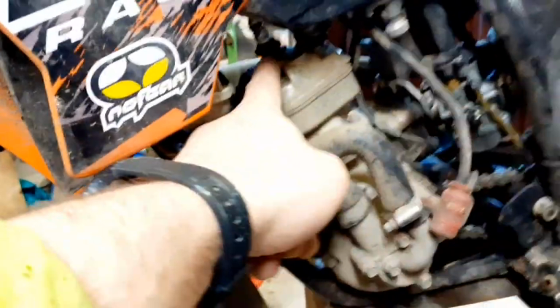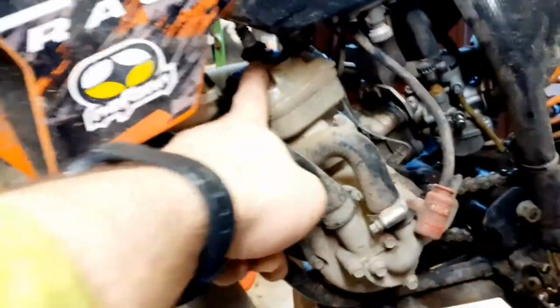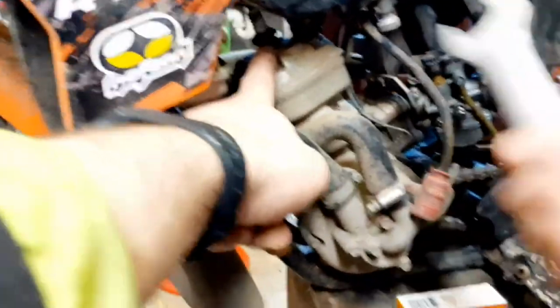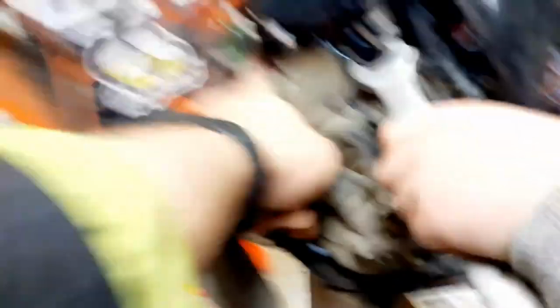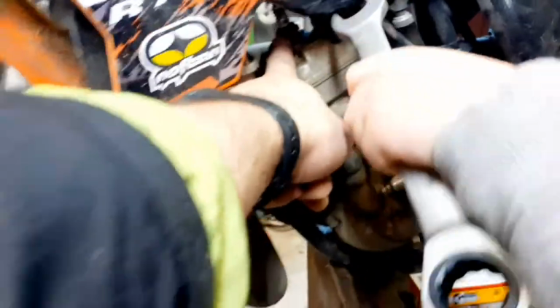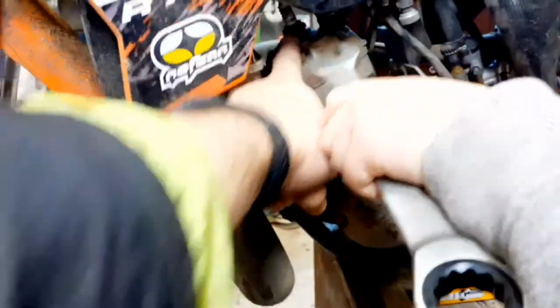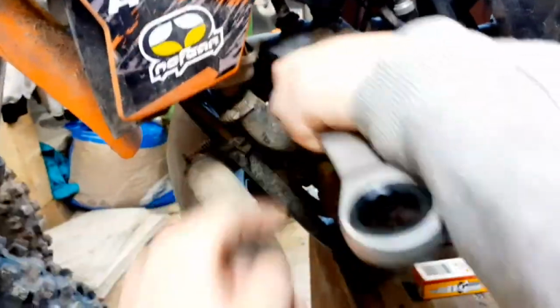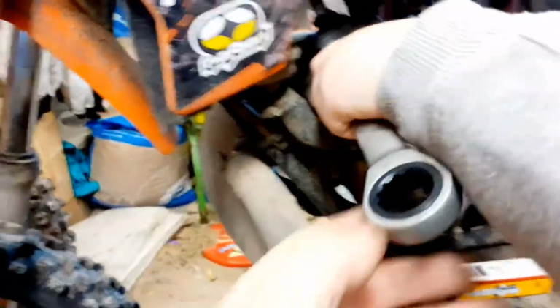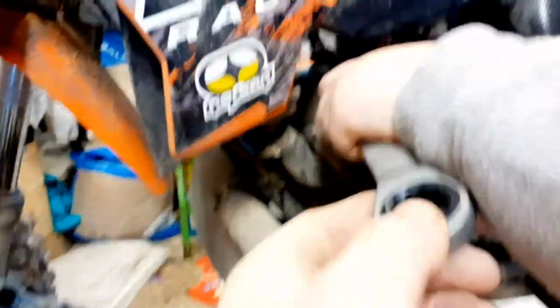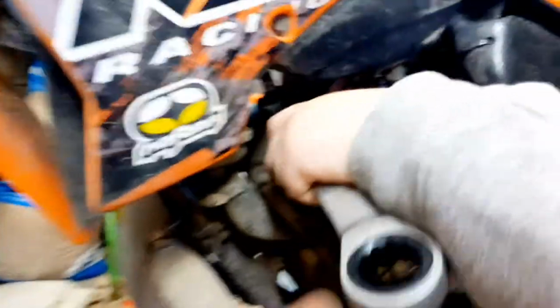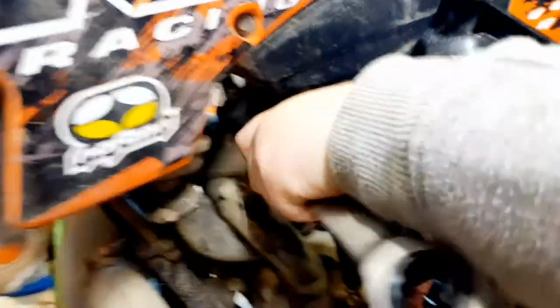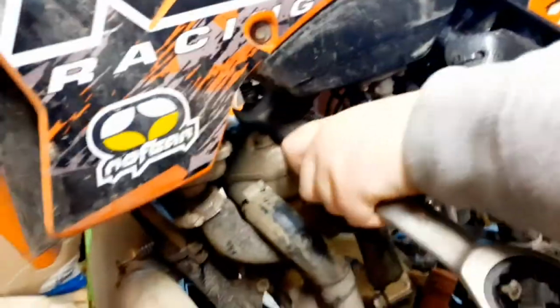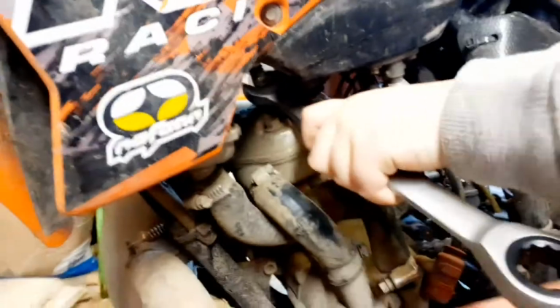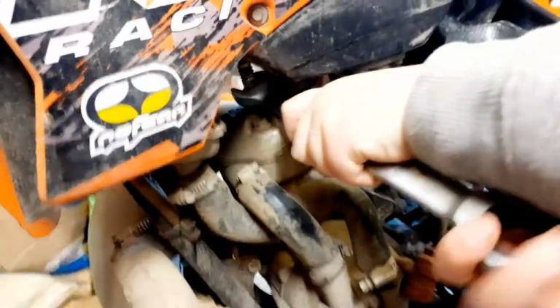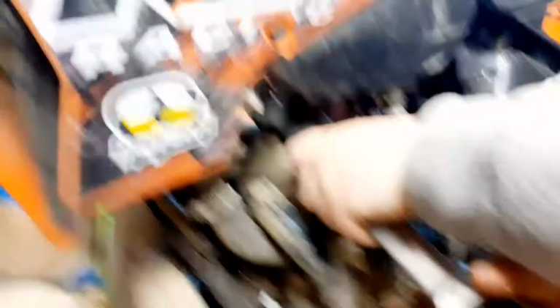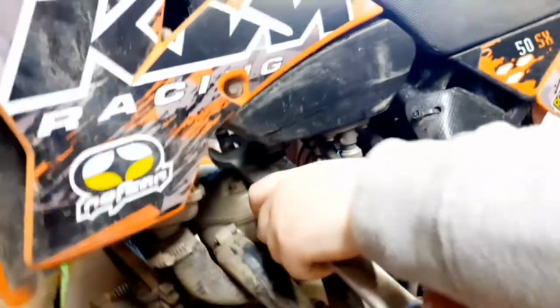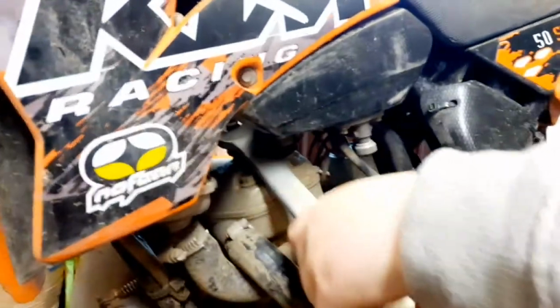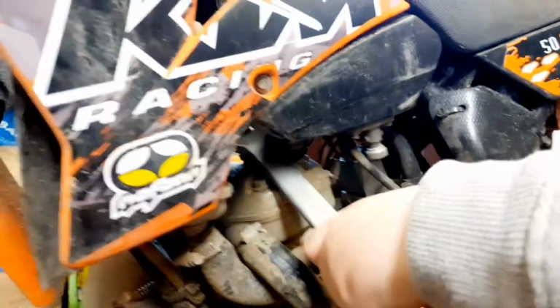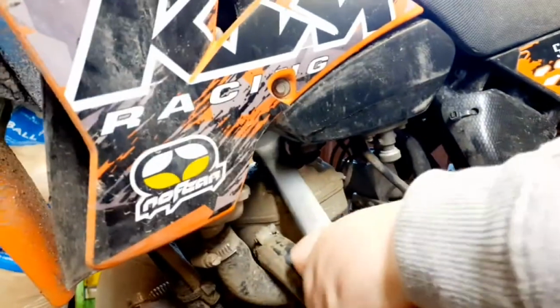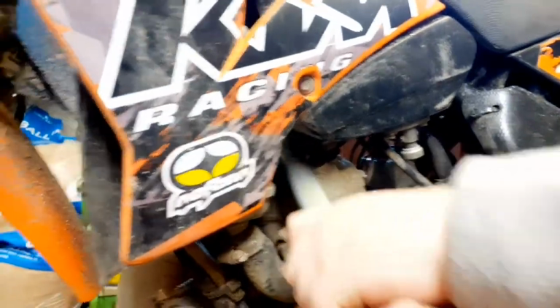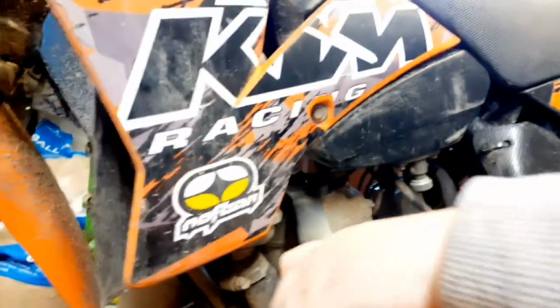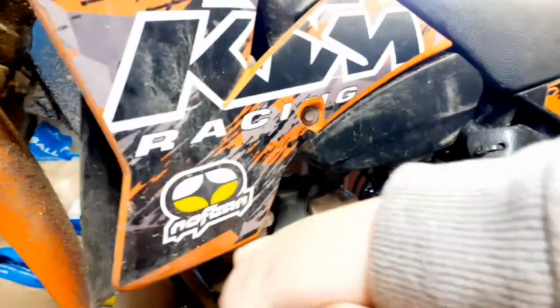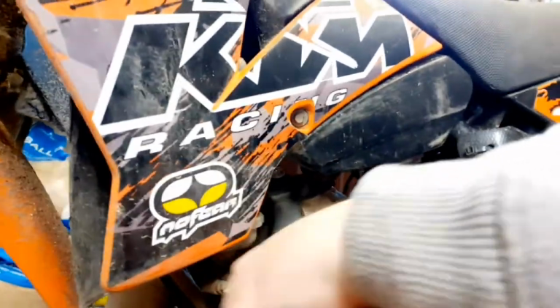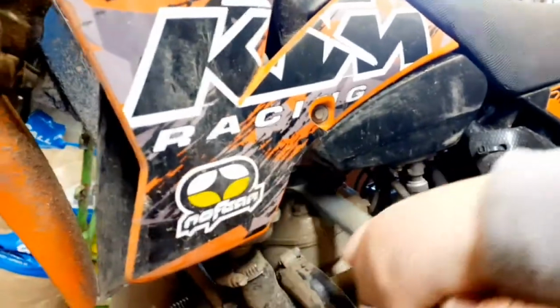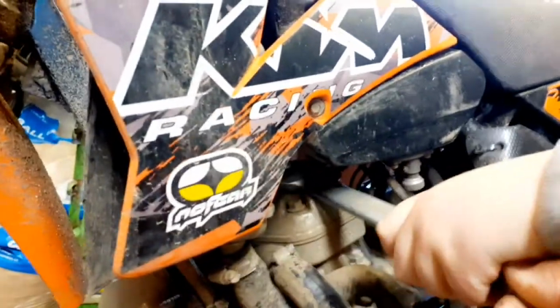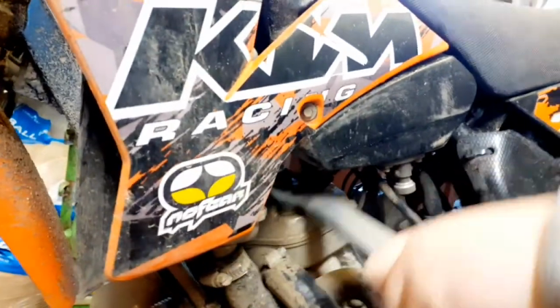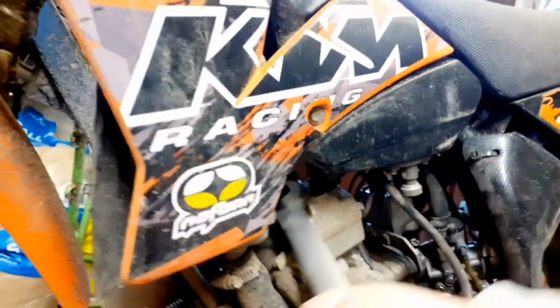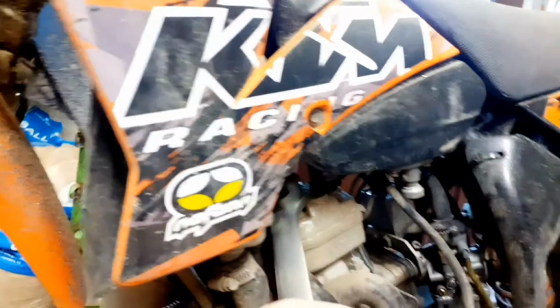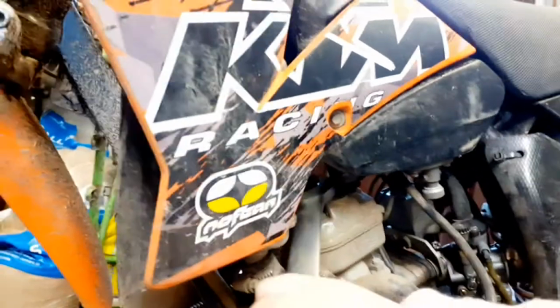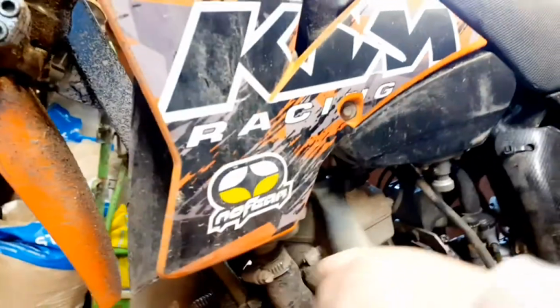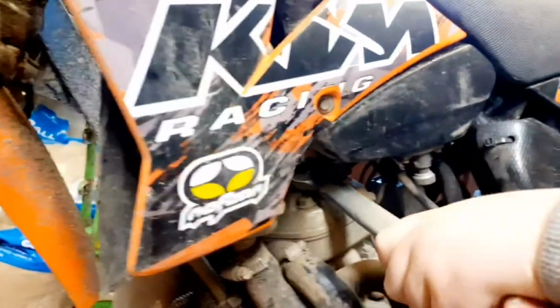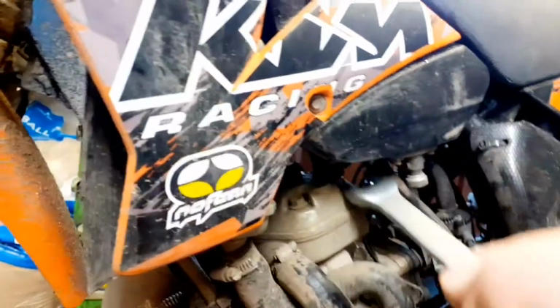See that bolt there? That's it. I think it goes that way. Now you should be able to do it with your fingers.